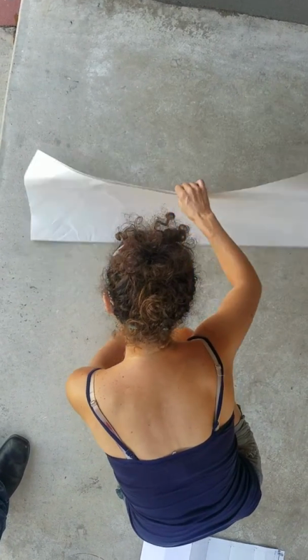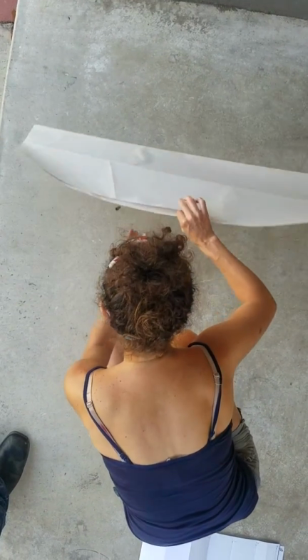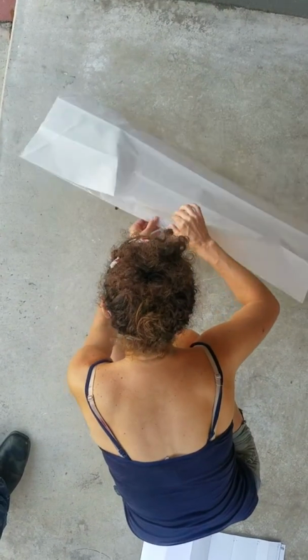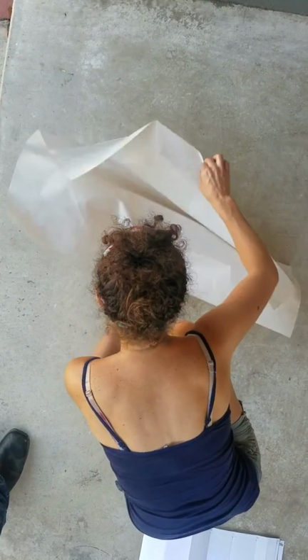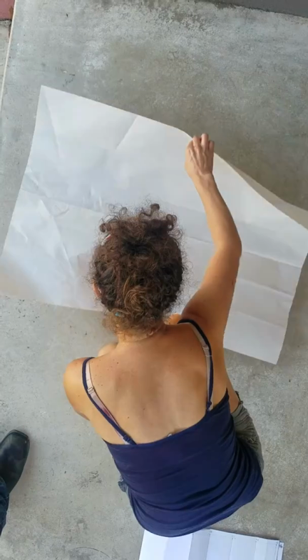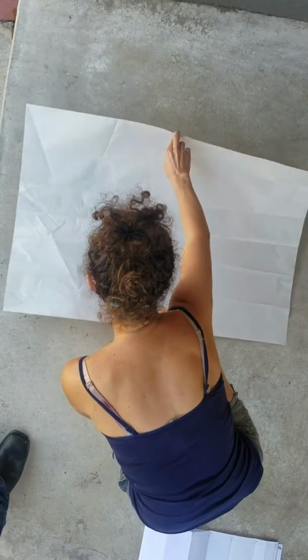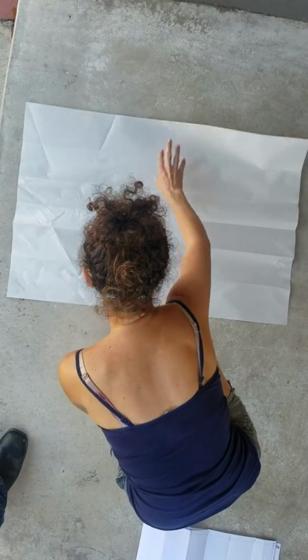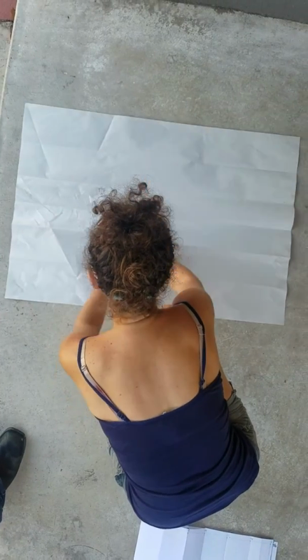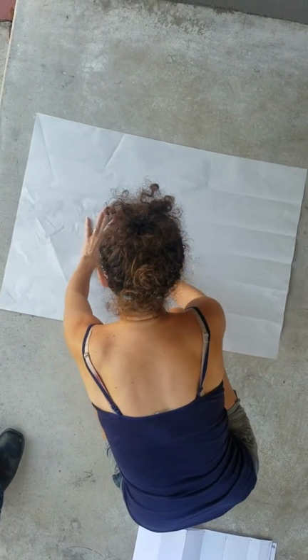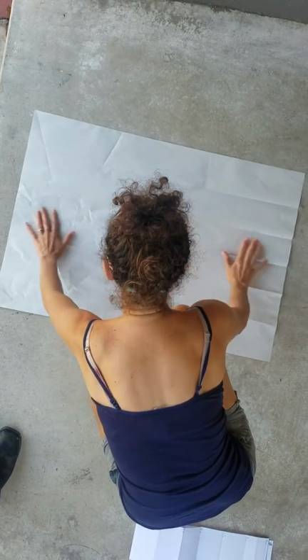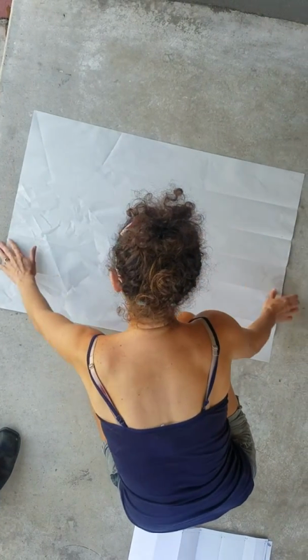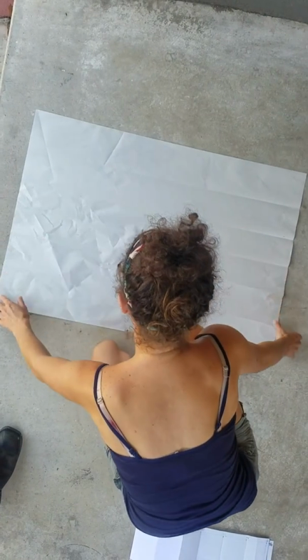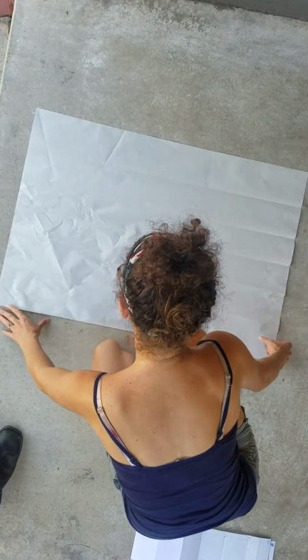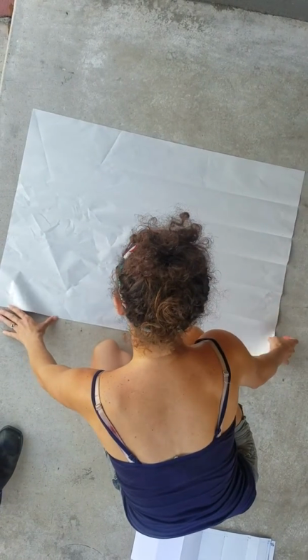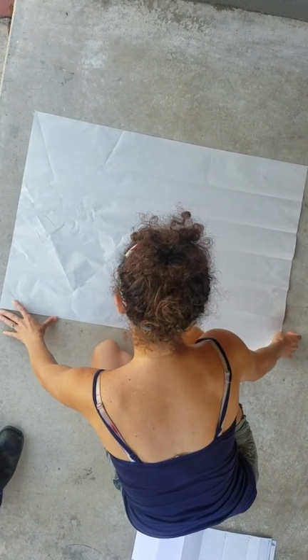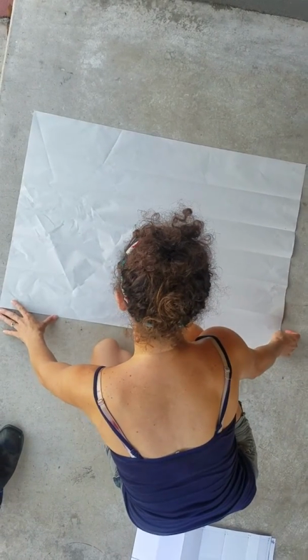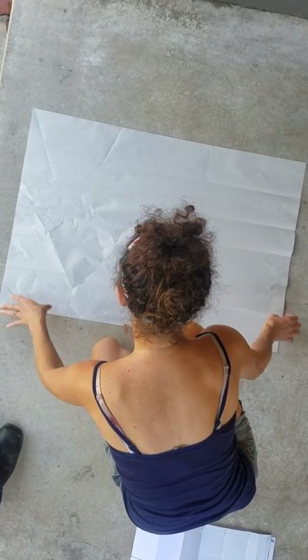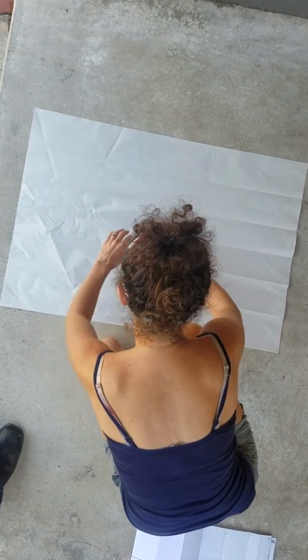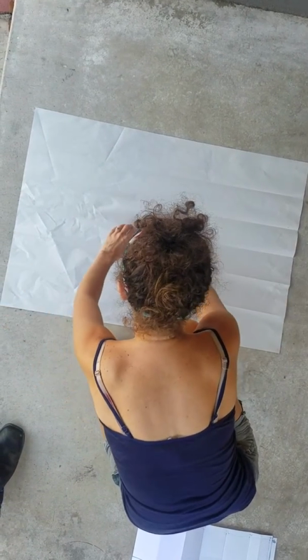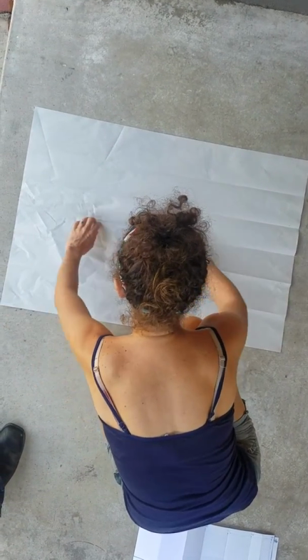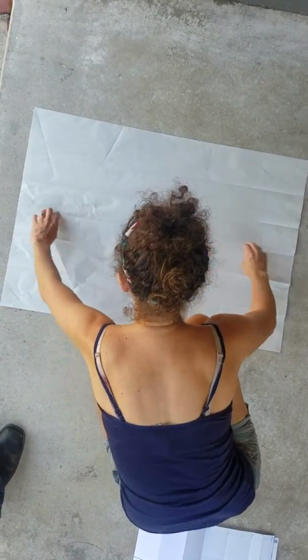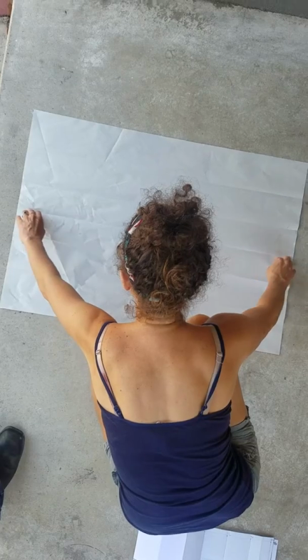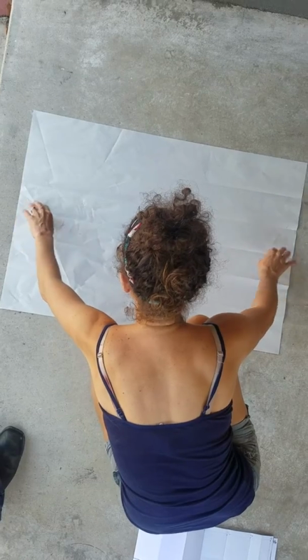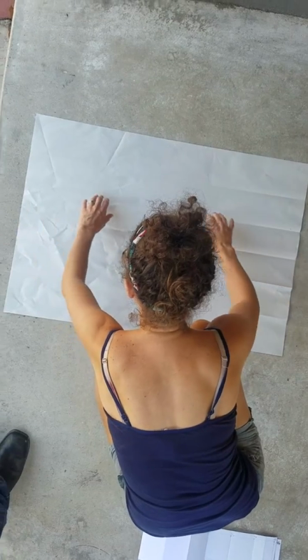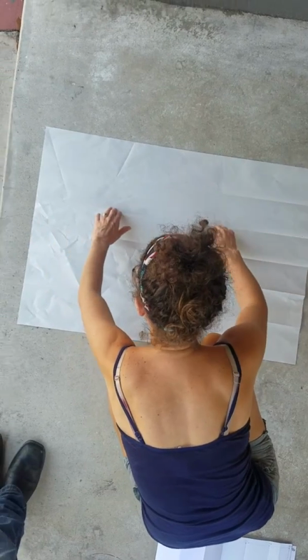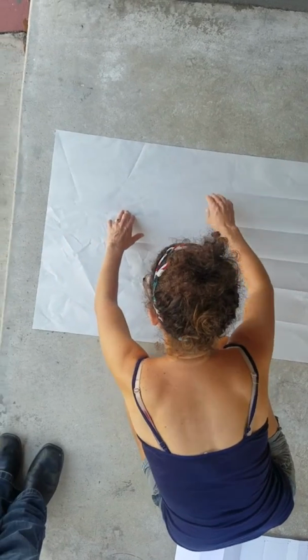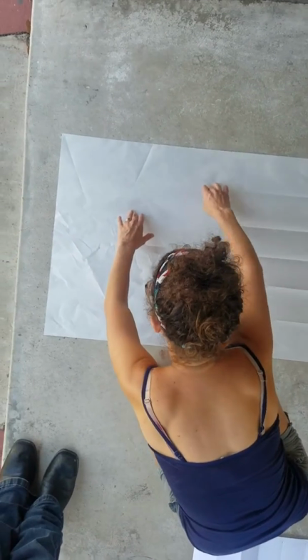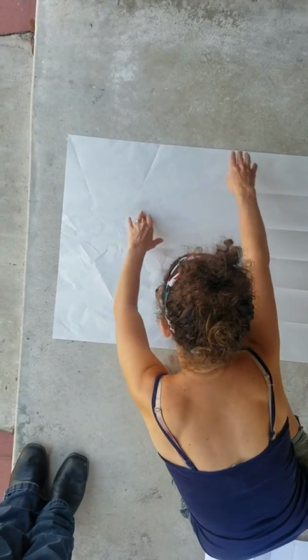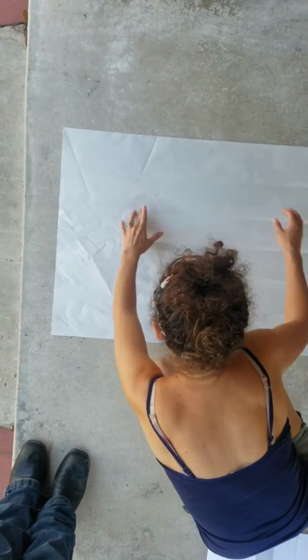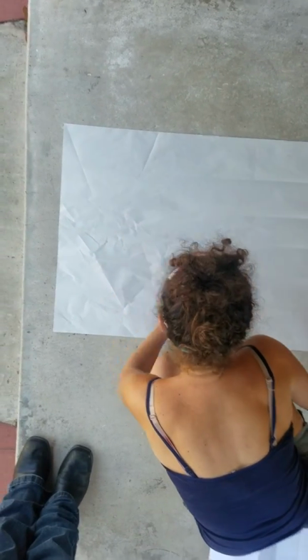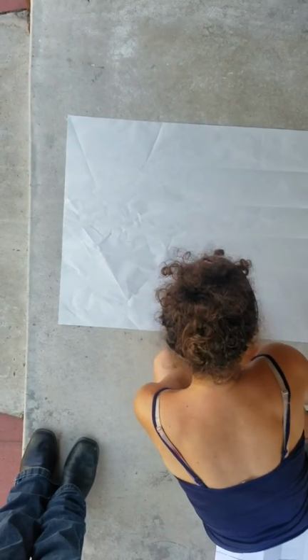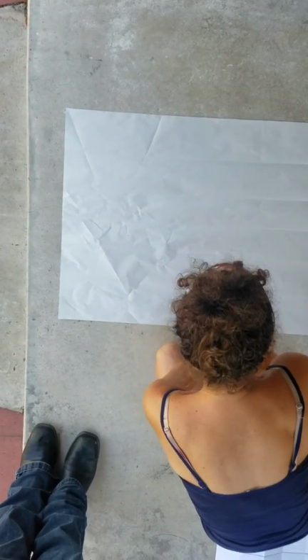If you open it up fully, you can see this is the Mercator projection for the world map, with this being the equator and 30 degrees up and up from there.